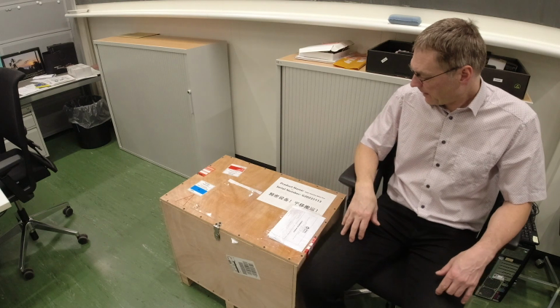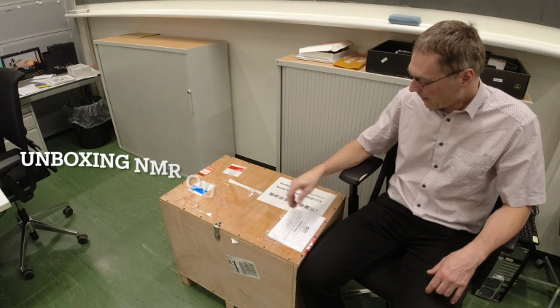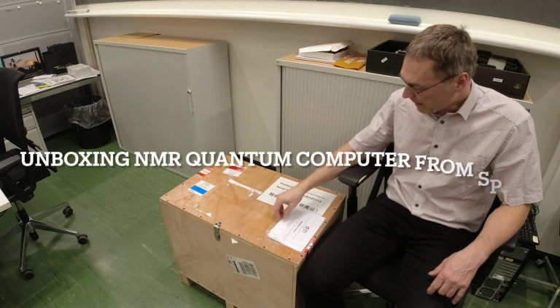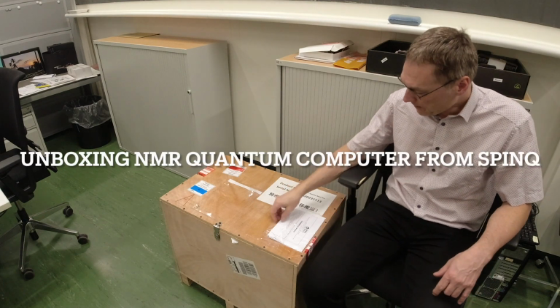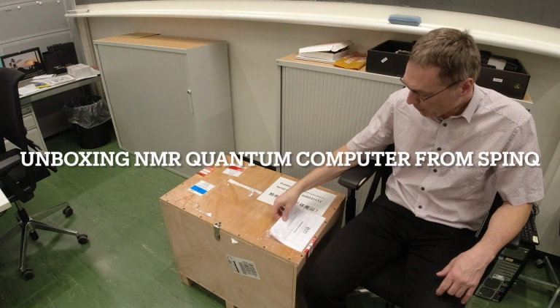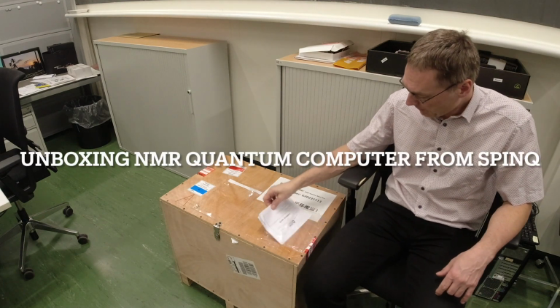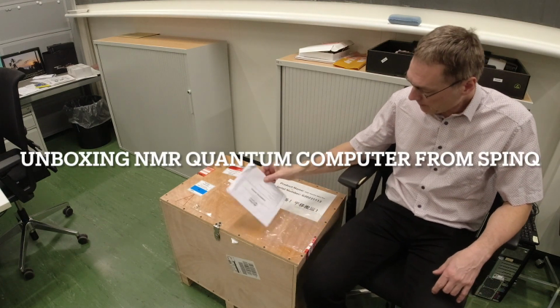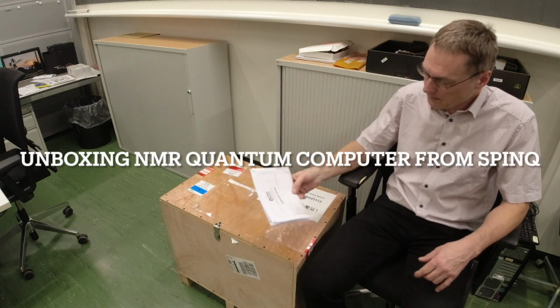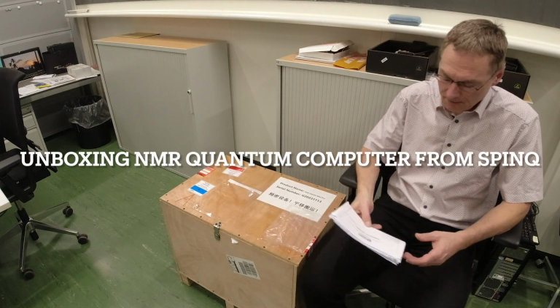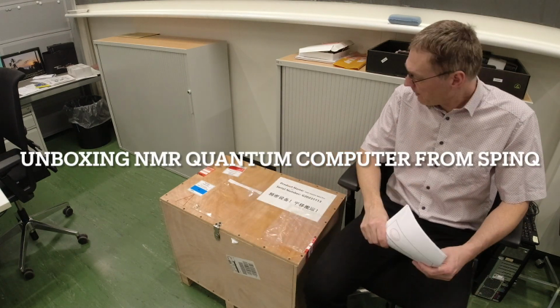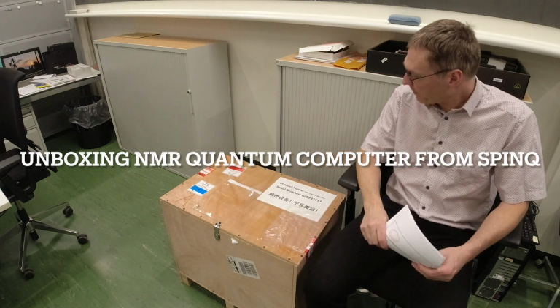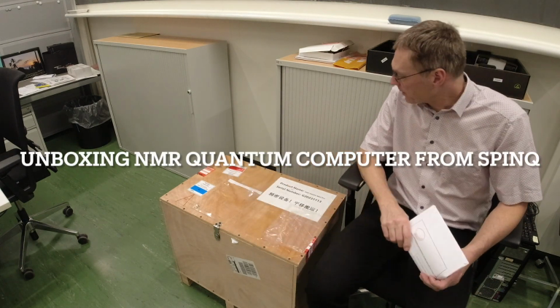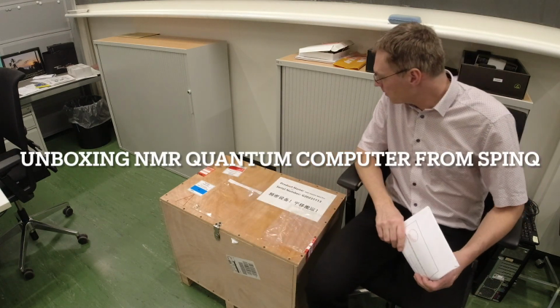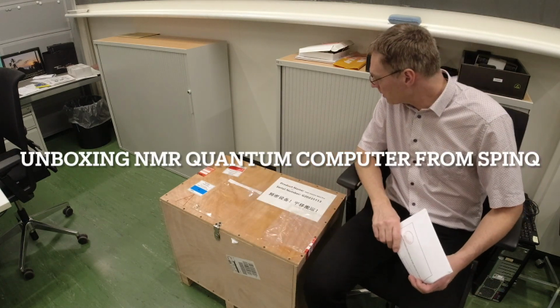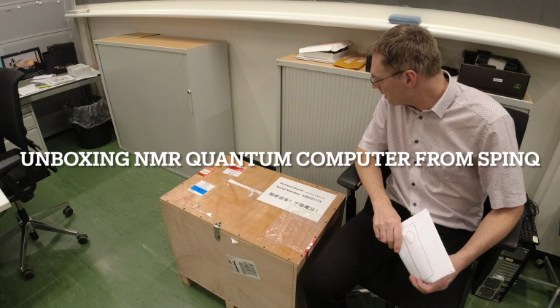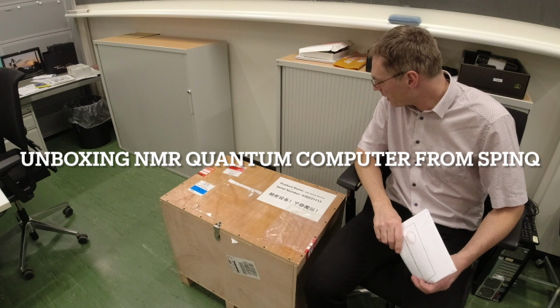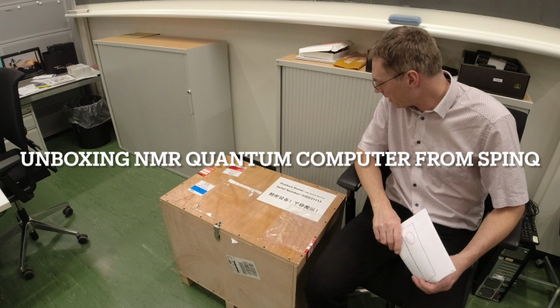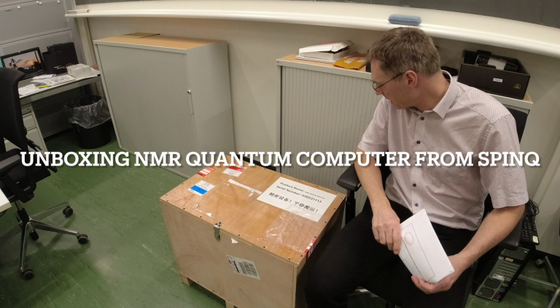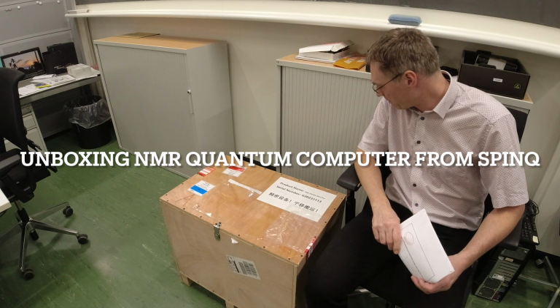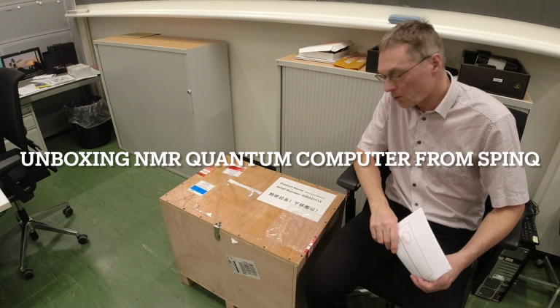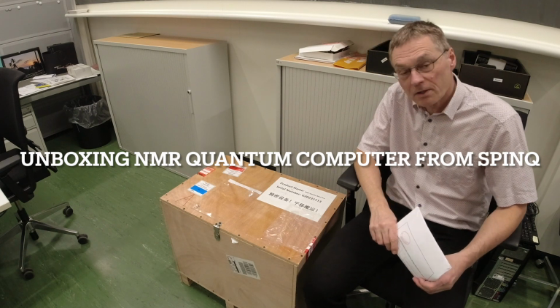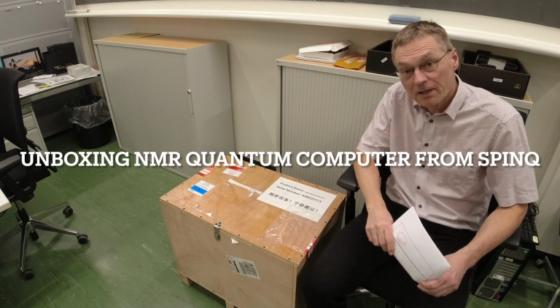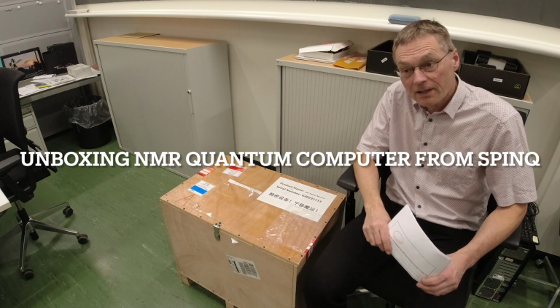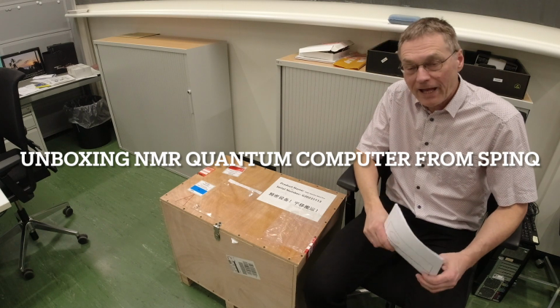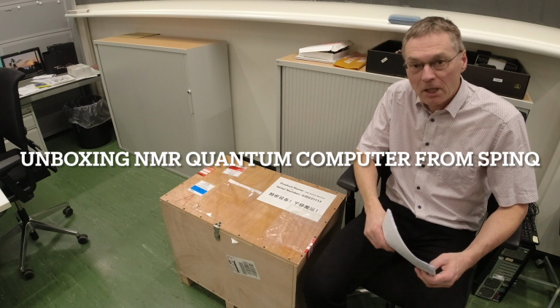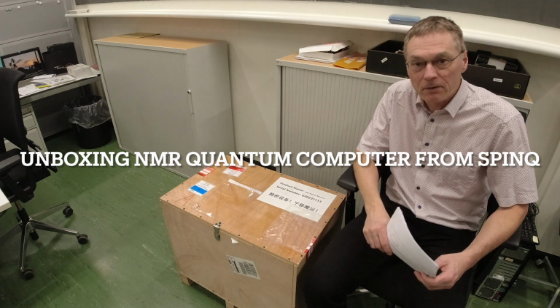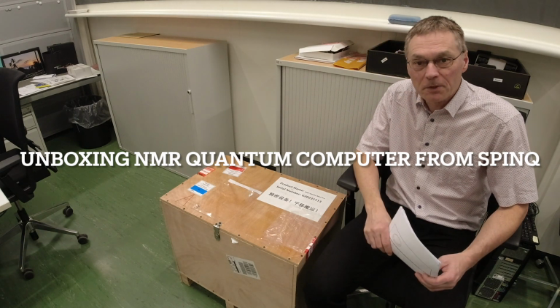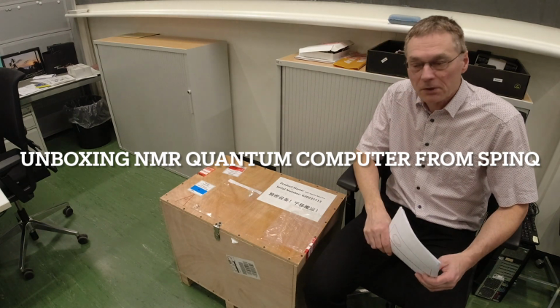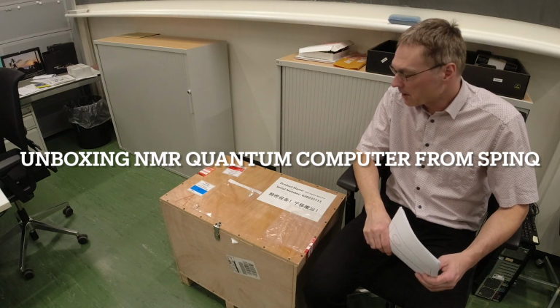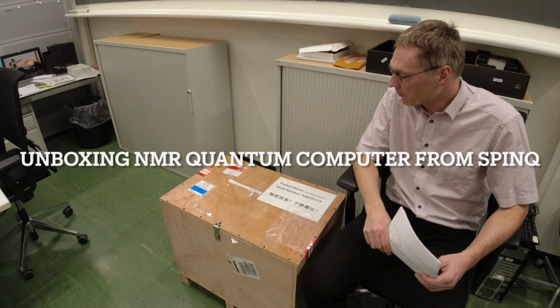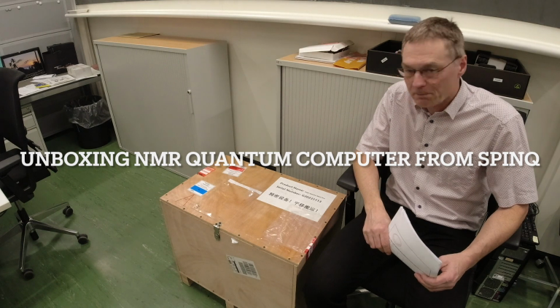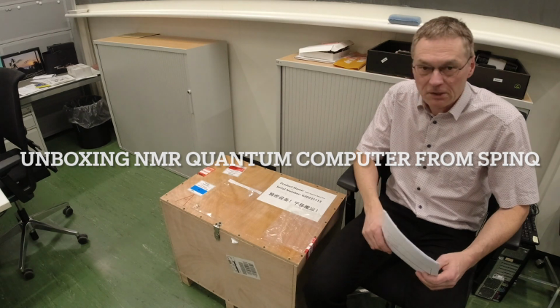Let's do an unboxing video for my new Gemini Mini Pro NMR Quantum Computer from SpinQ.